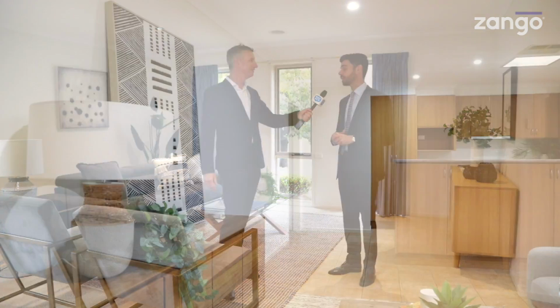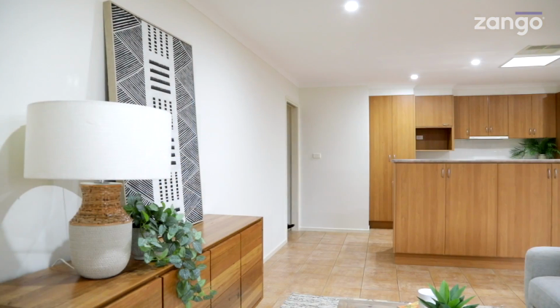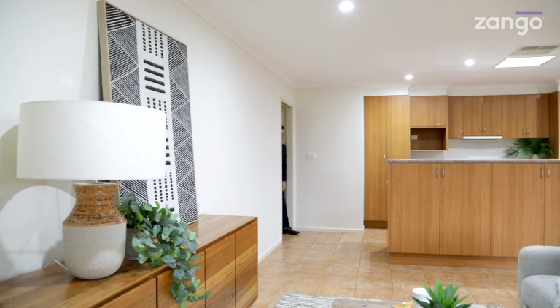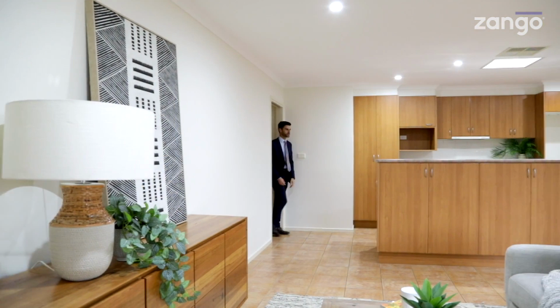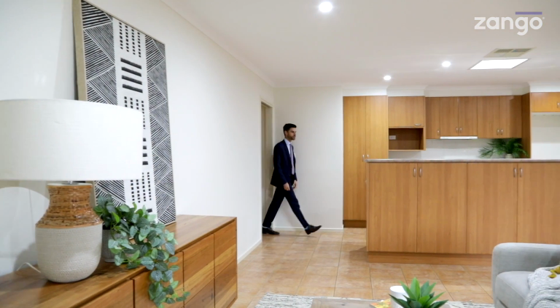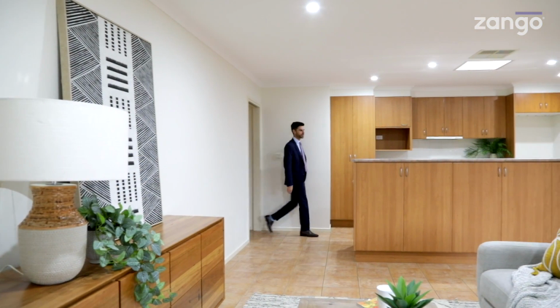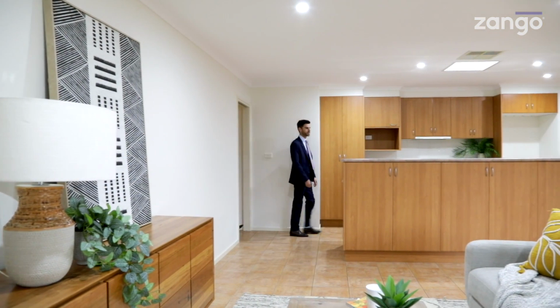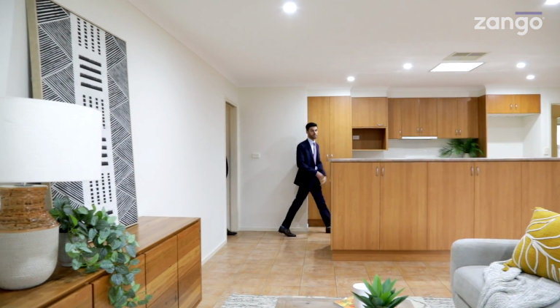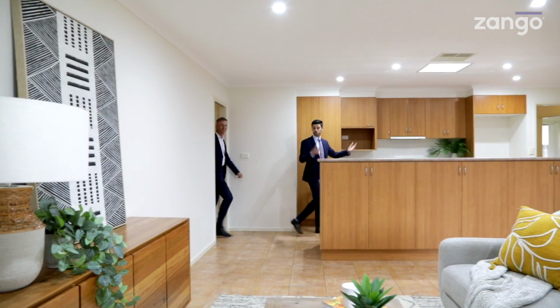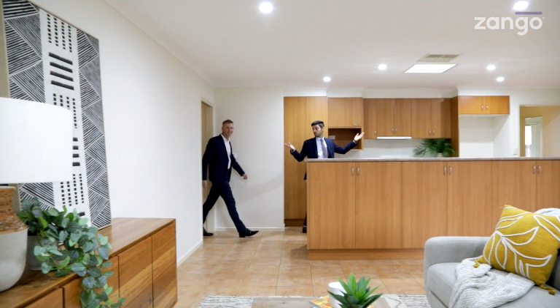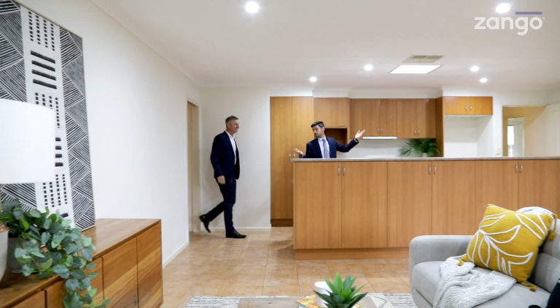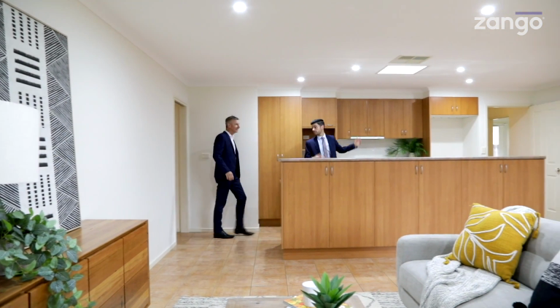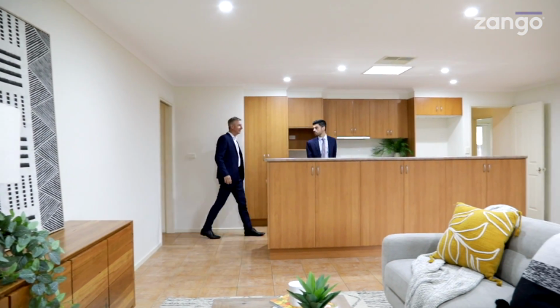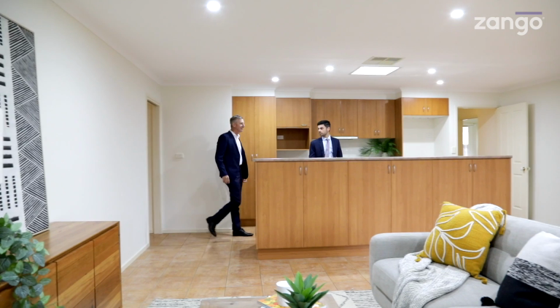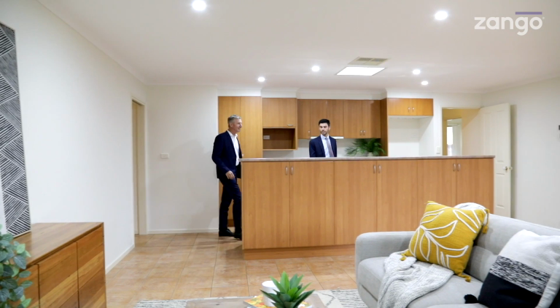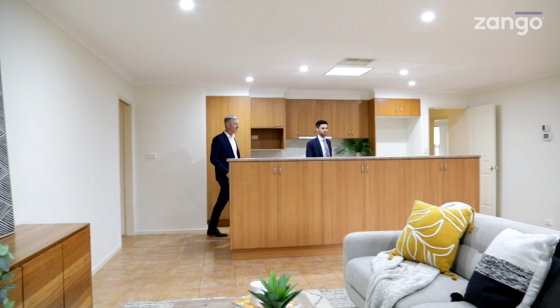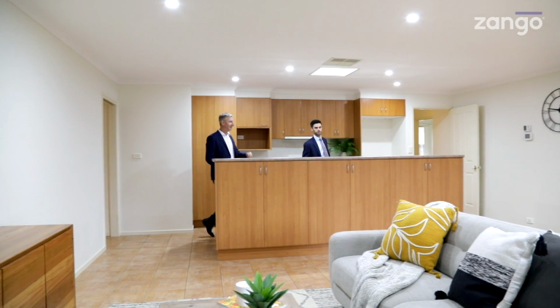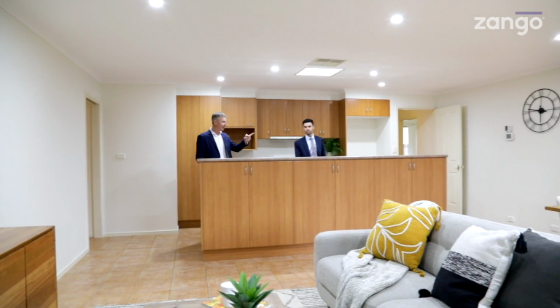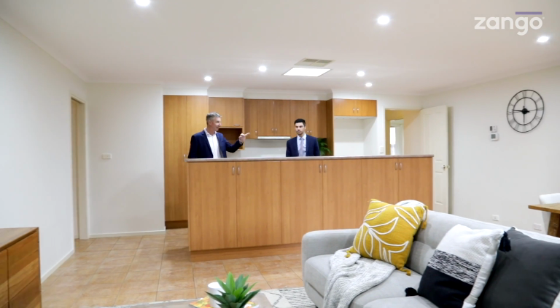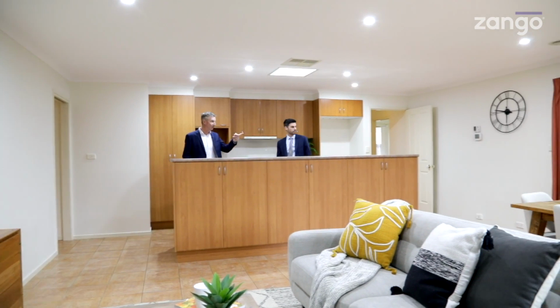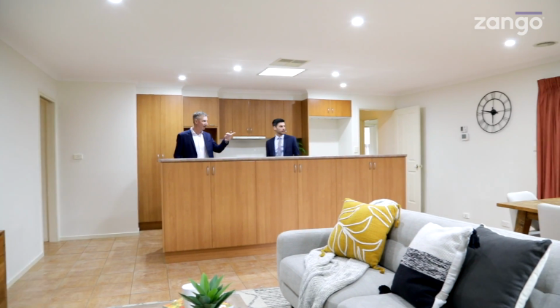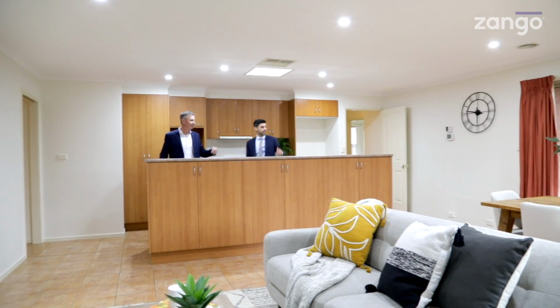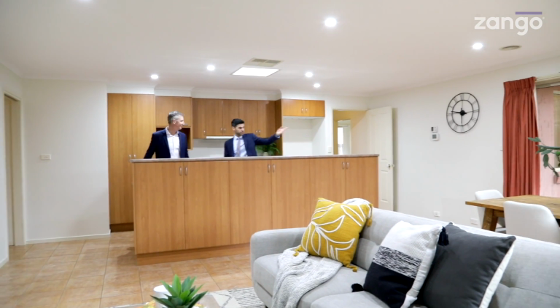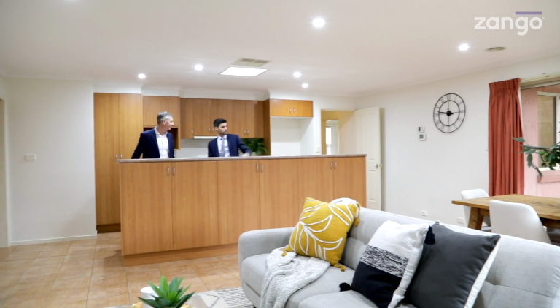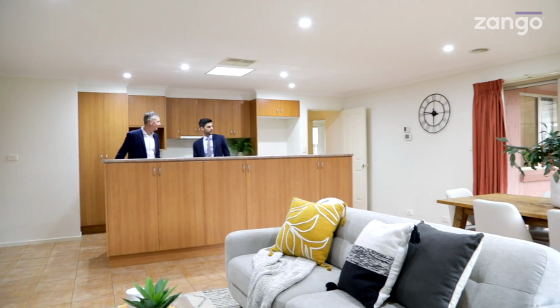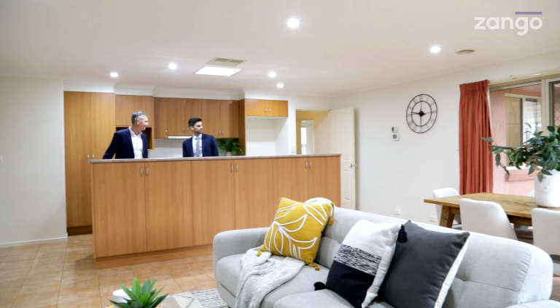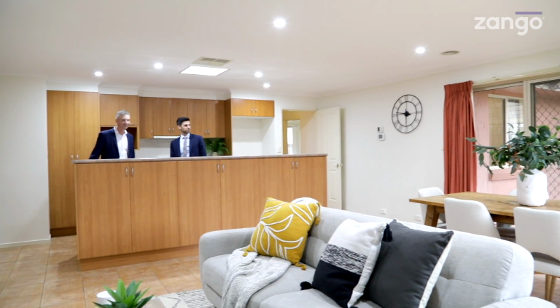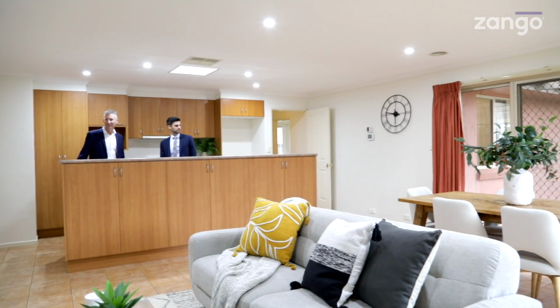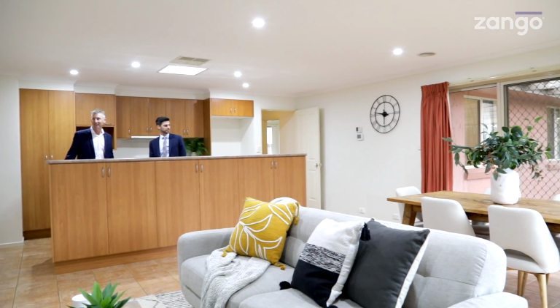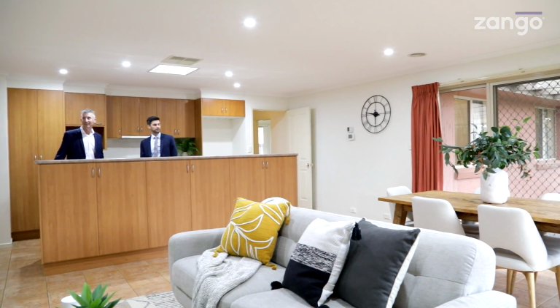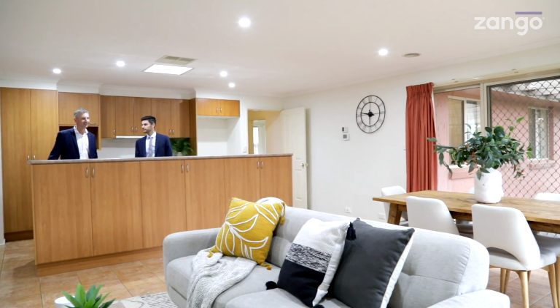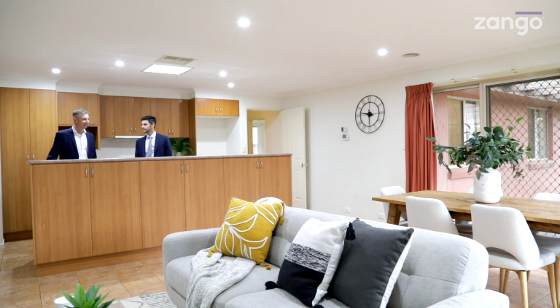Great space for the family — I was talking to the seller earlier today and she was saying how much time she spent there and not missing out on the family activities.